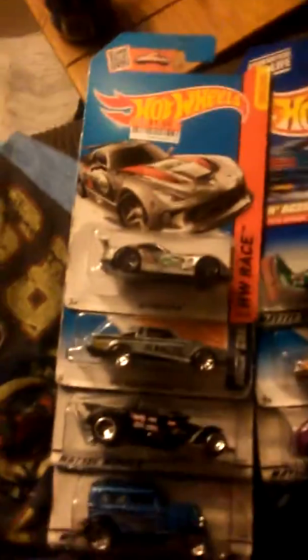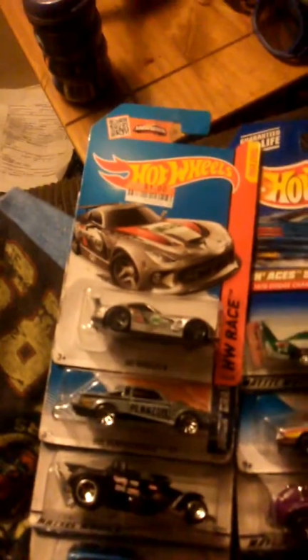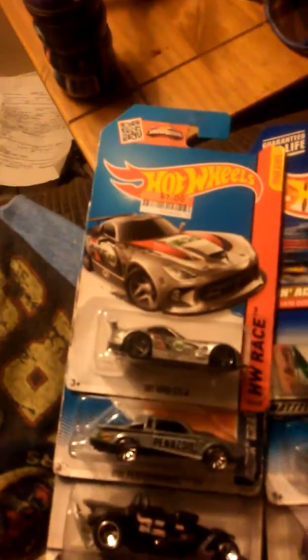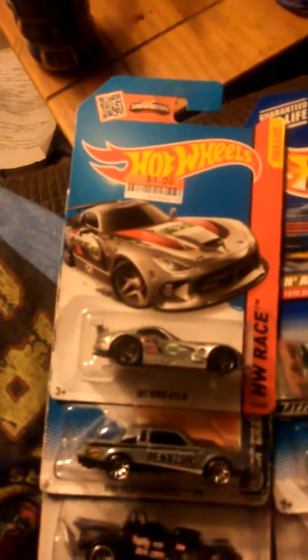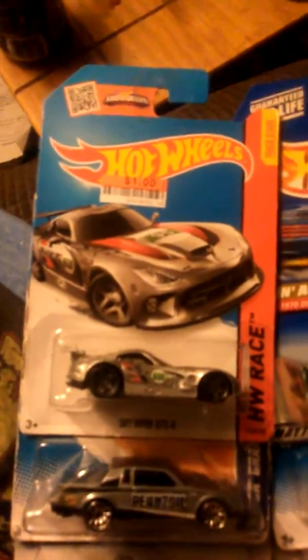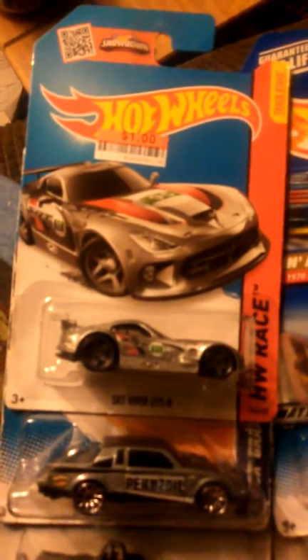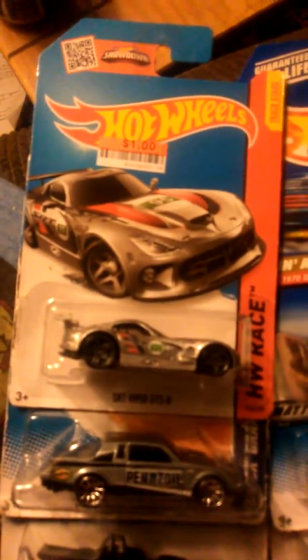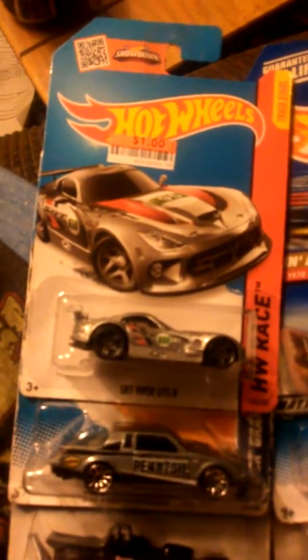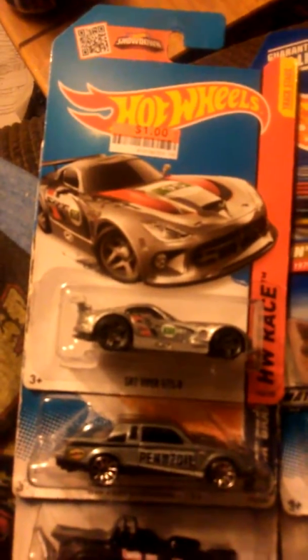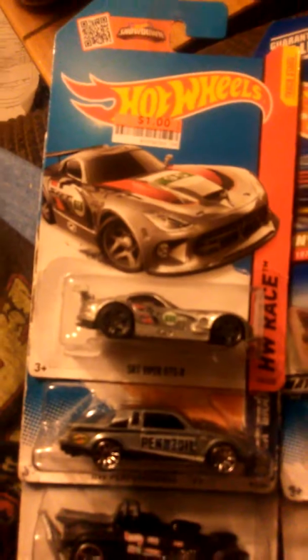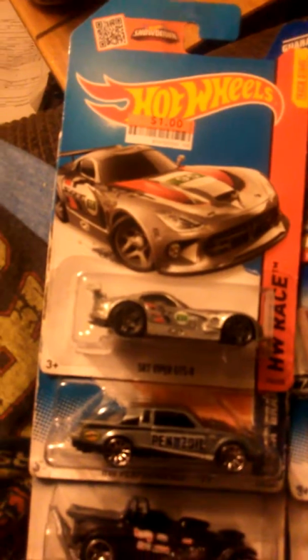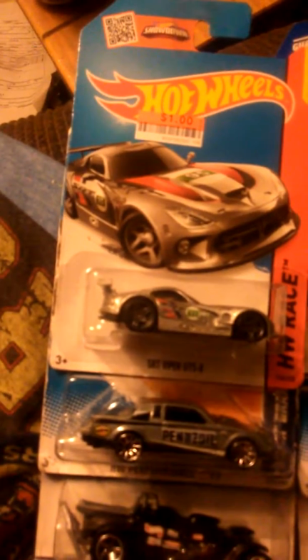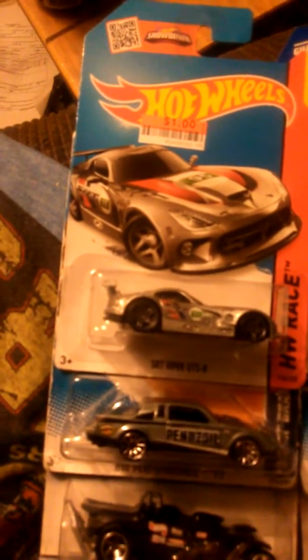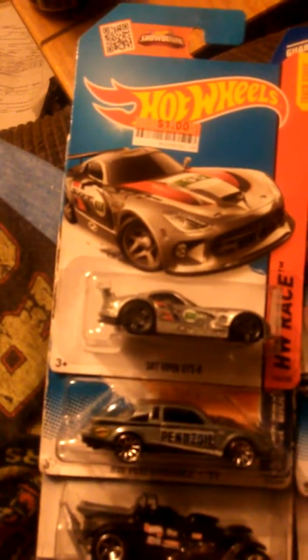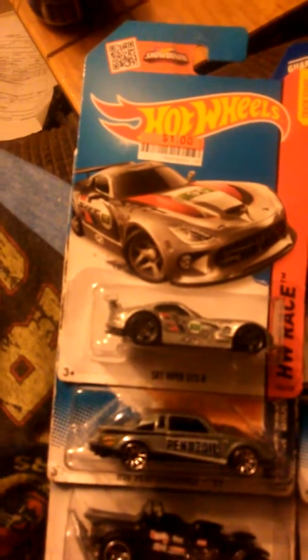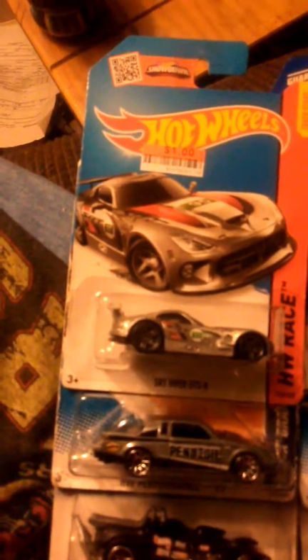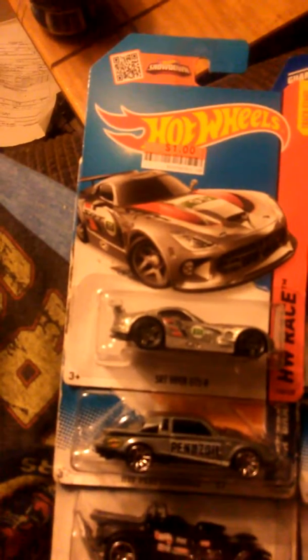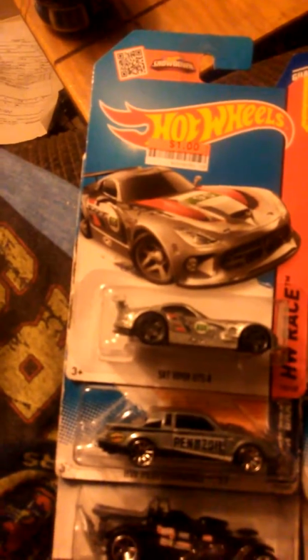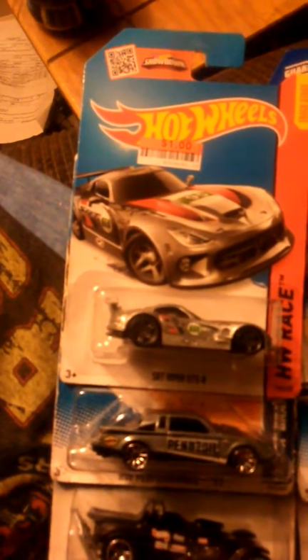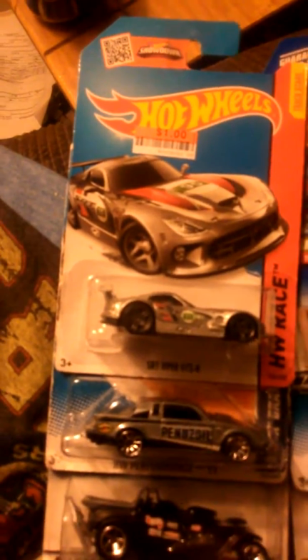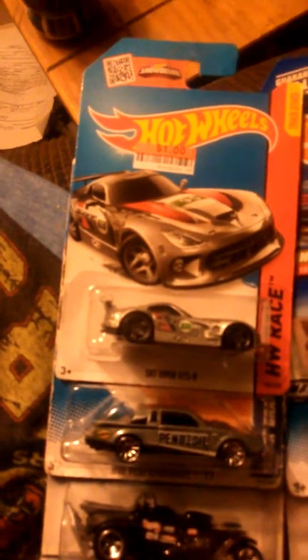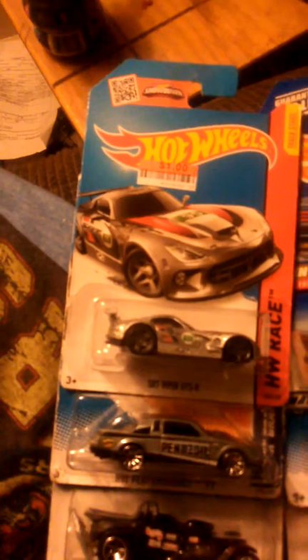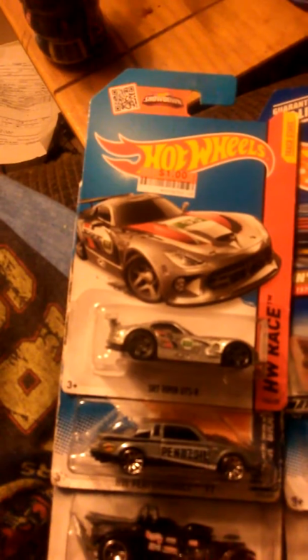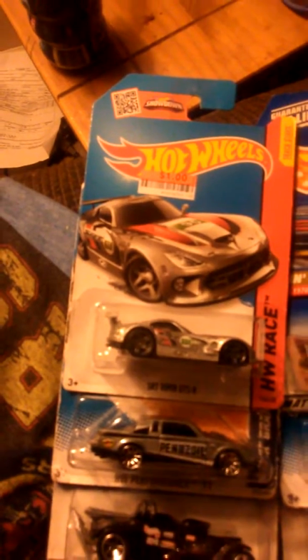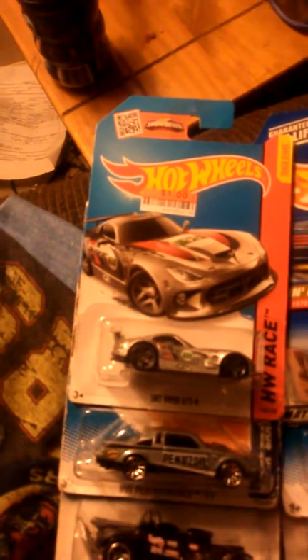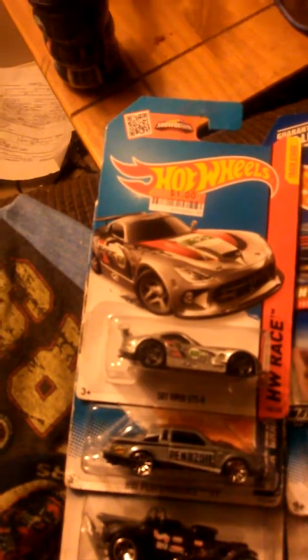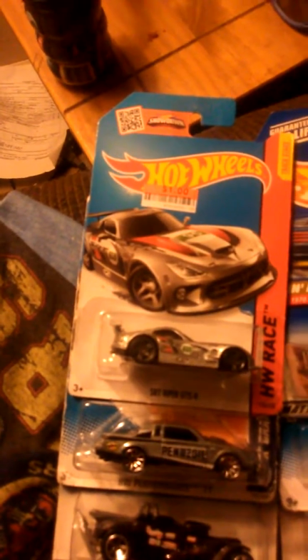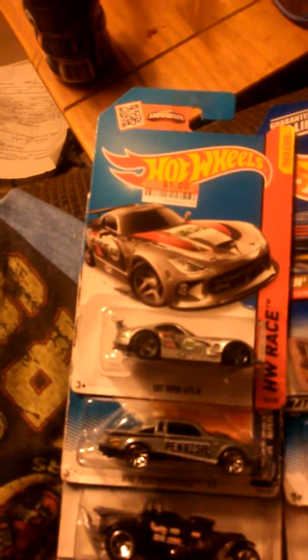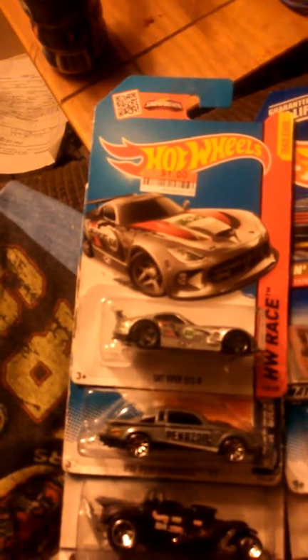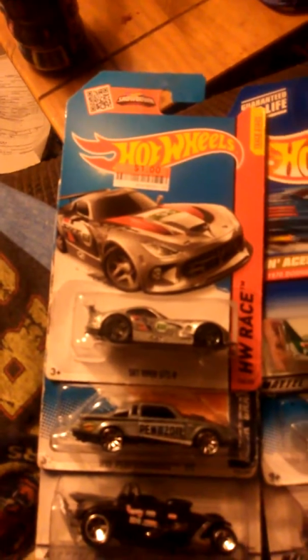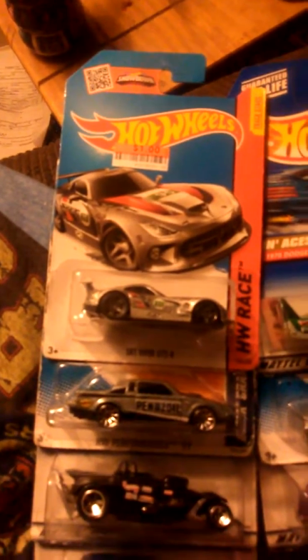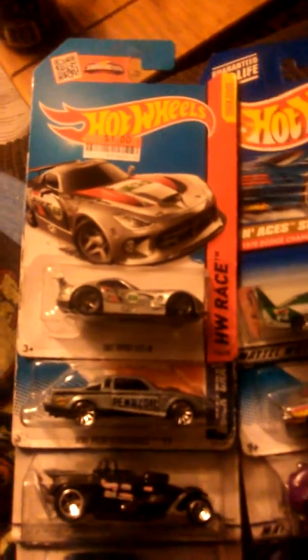The one up here you see right here is the SRT Viper. Very quick on the track. You can tell by some of my Forza 6 experience. You can check out our other YouTube videos about that.